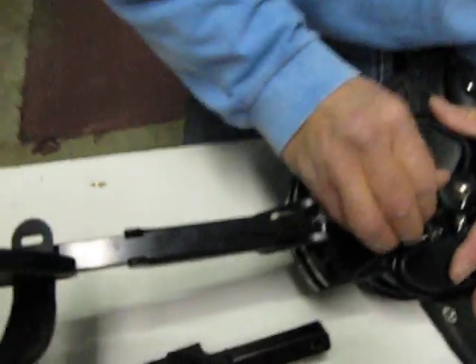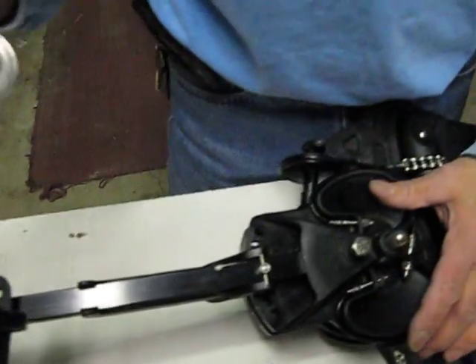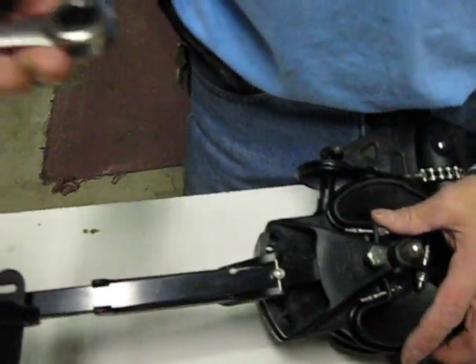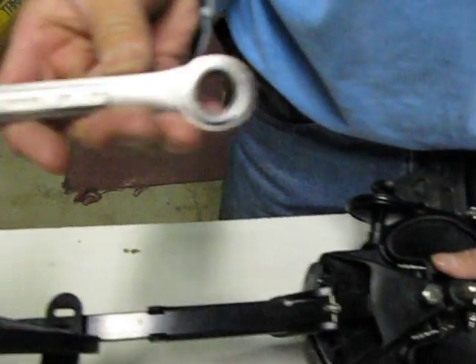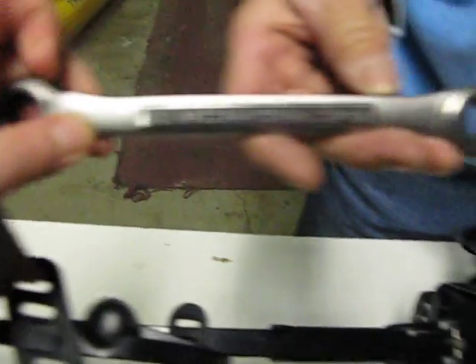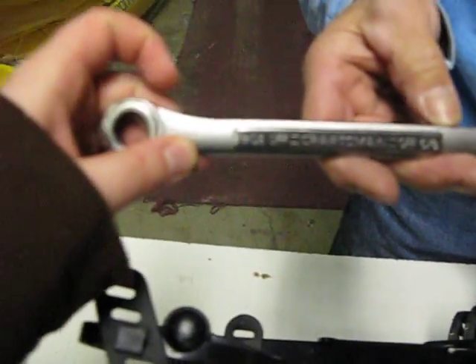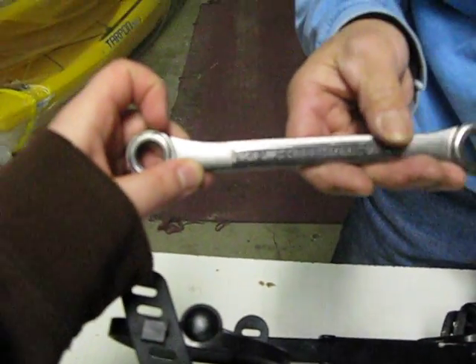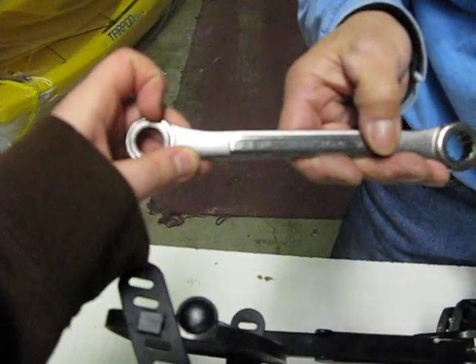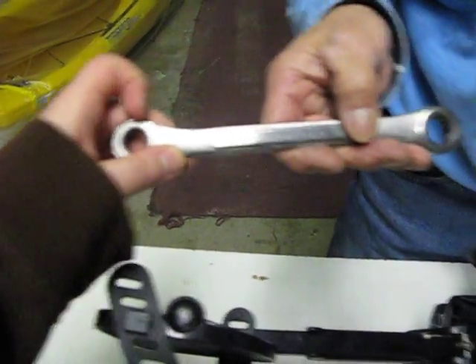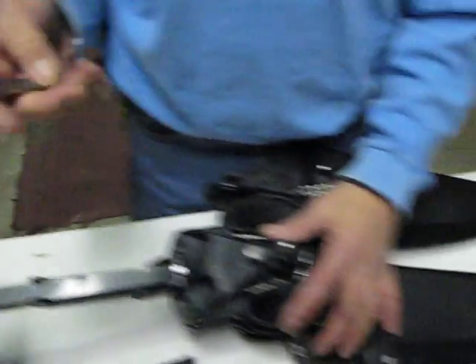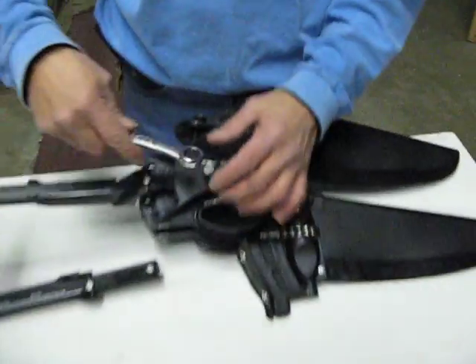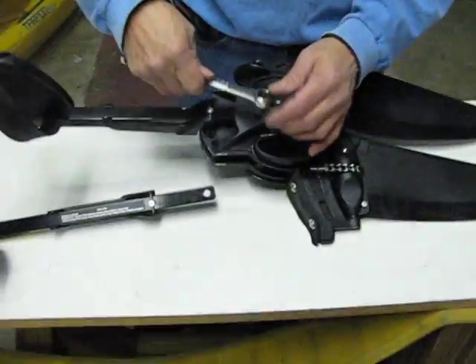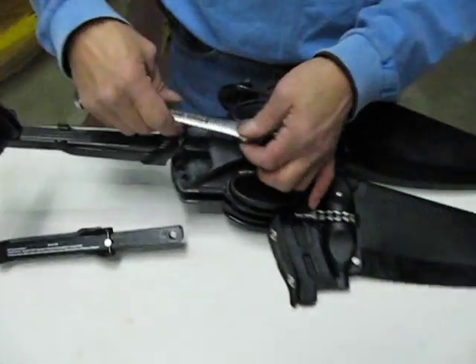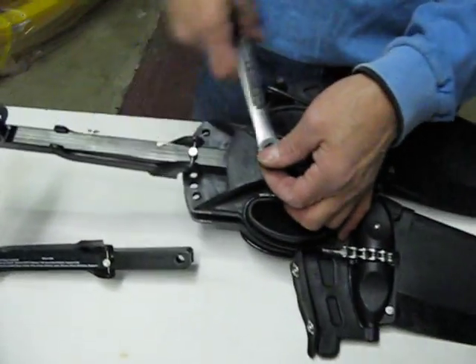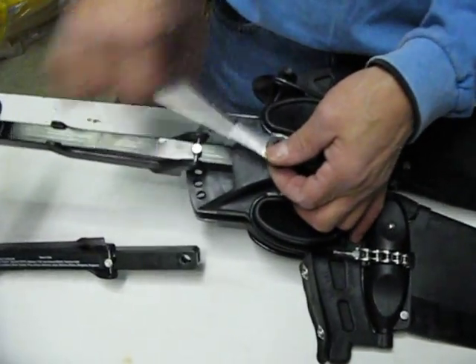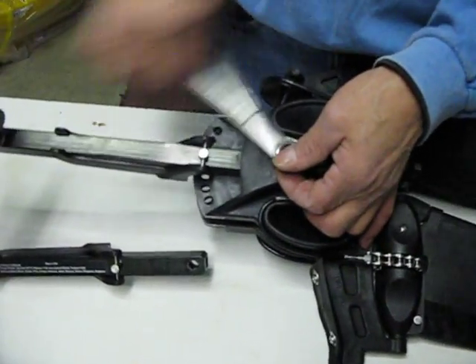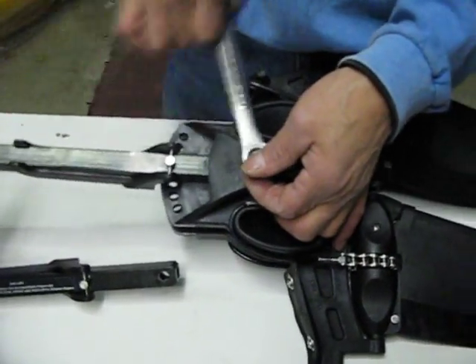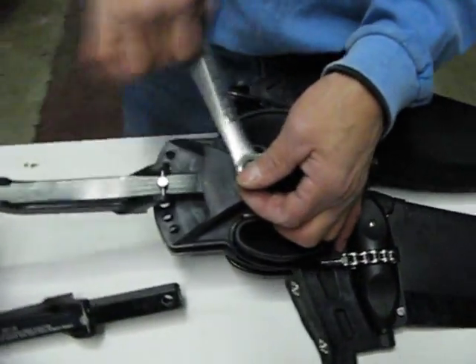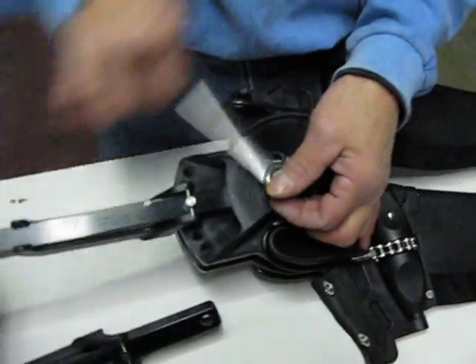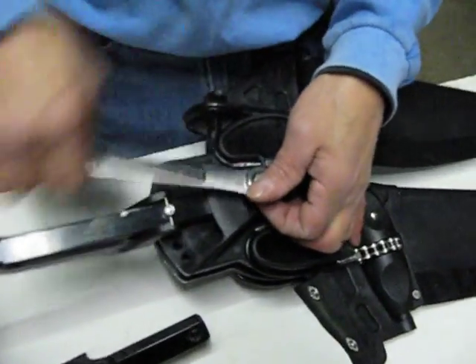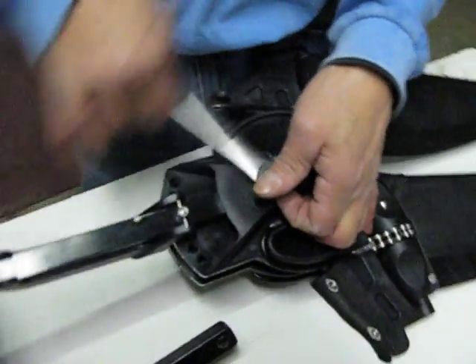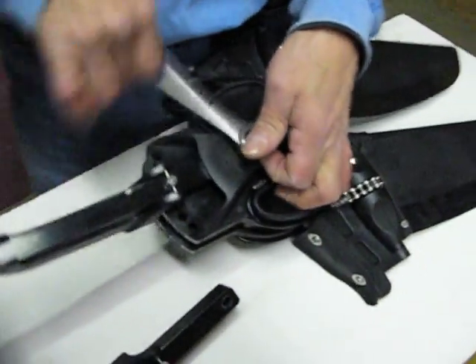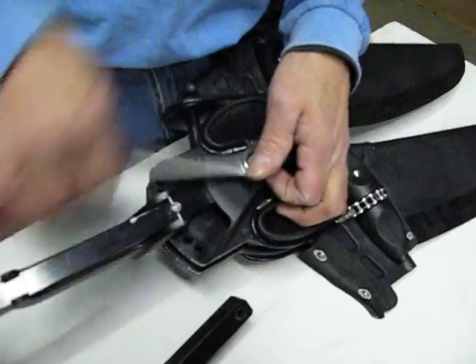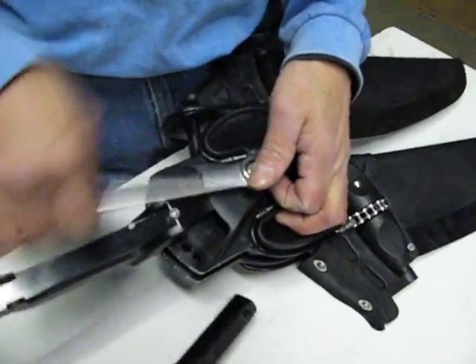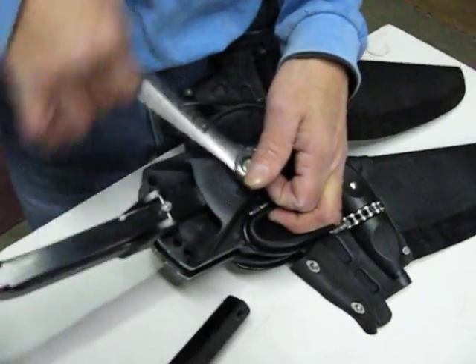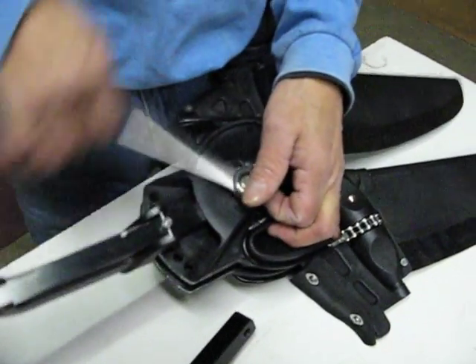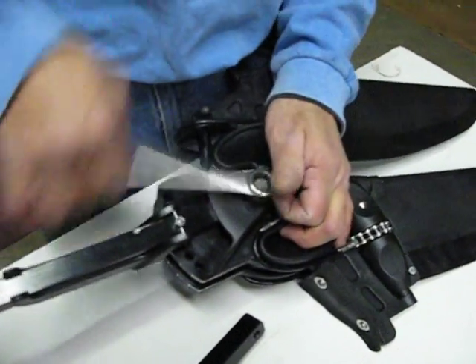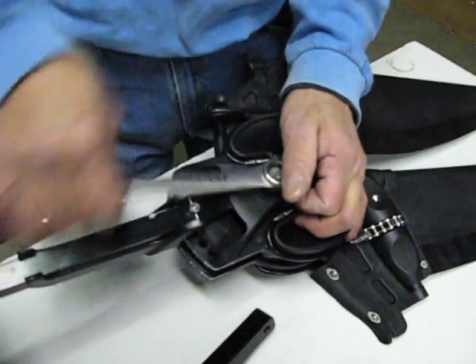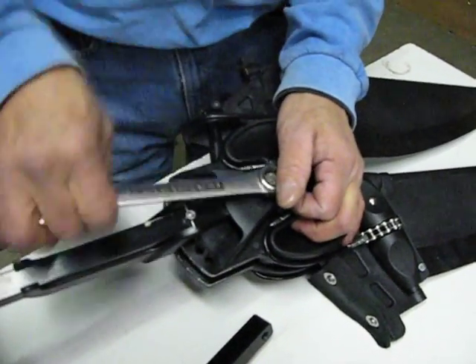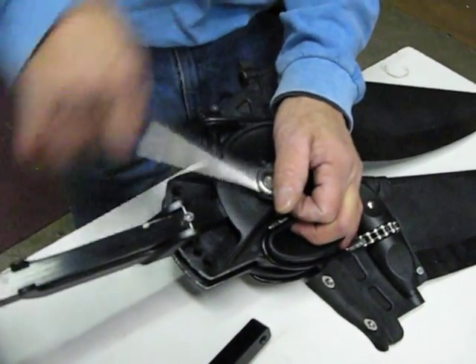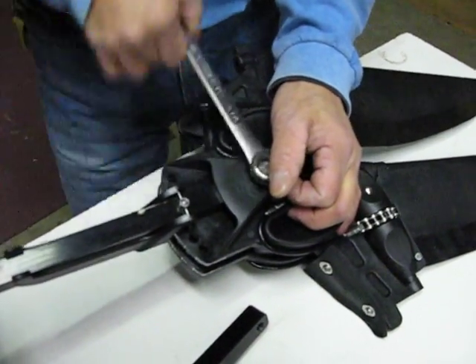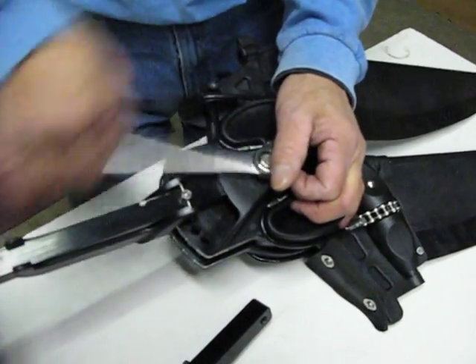Next, take a 9/16" wrench and tighten it down all the way. Be careful not to over-tighten it, but it should be tight and snug enough that it won't move on its own after you've tightened it down.